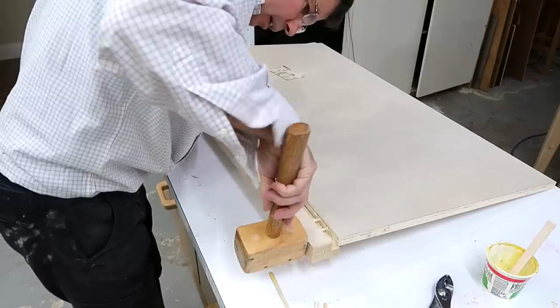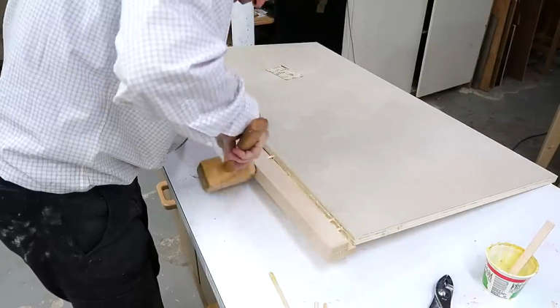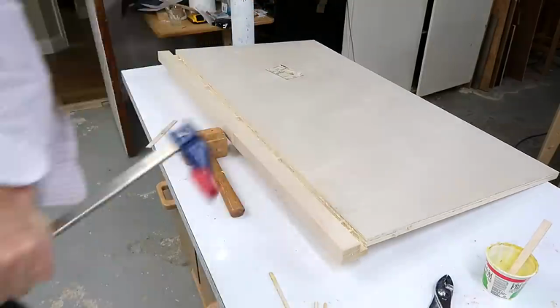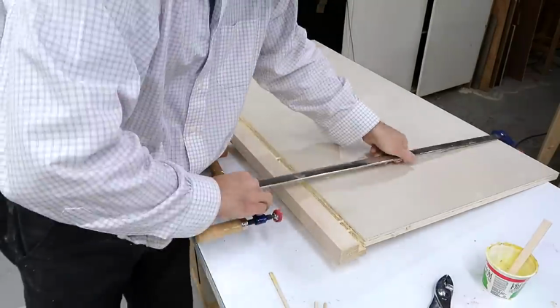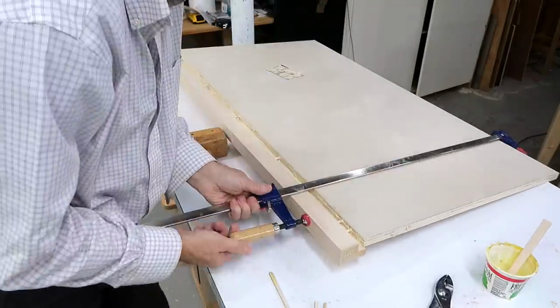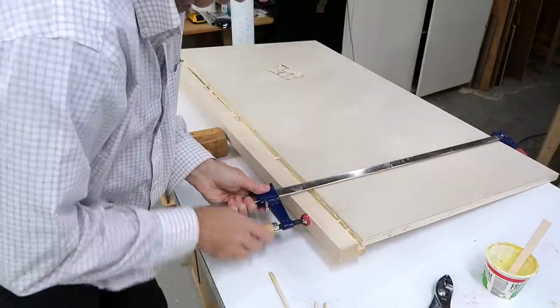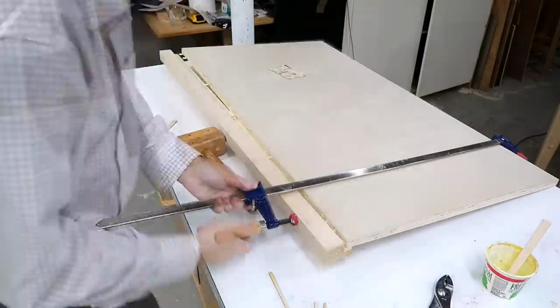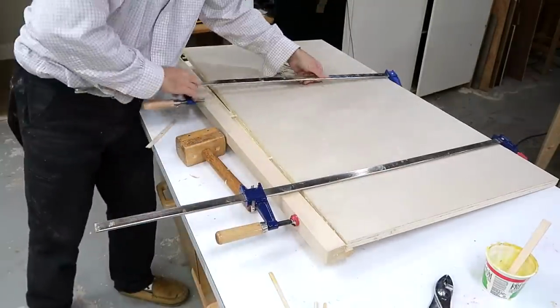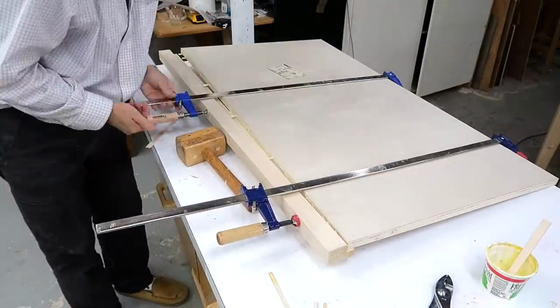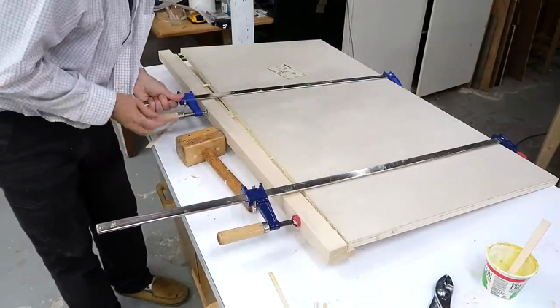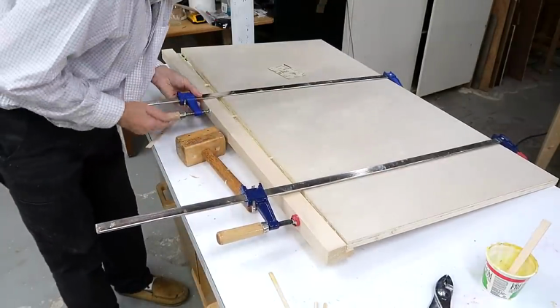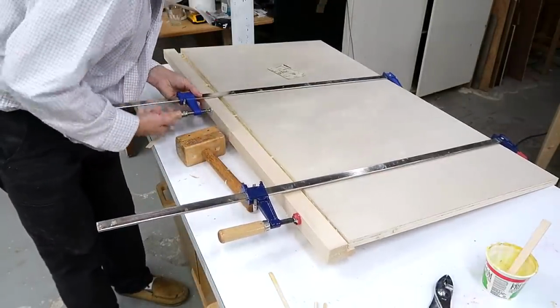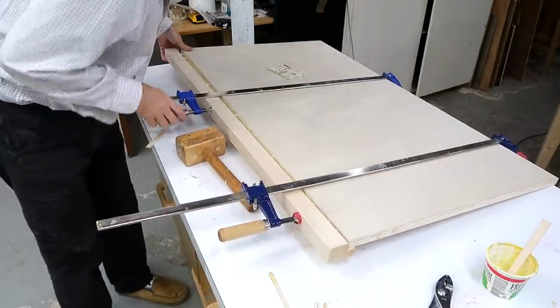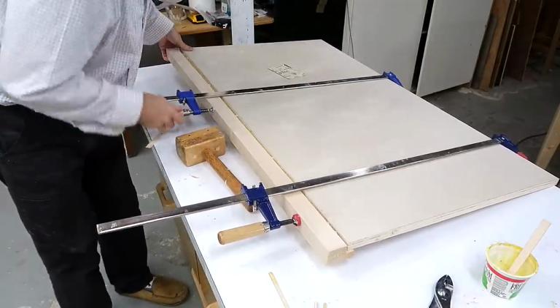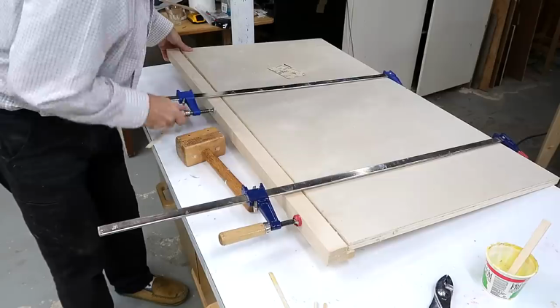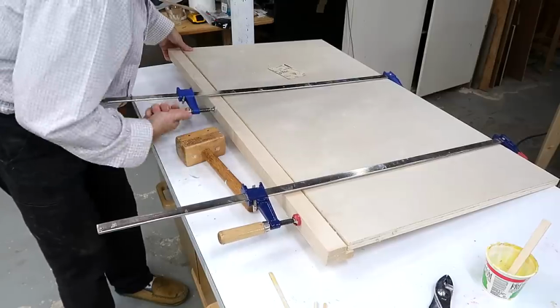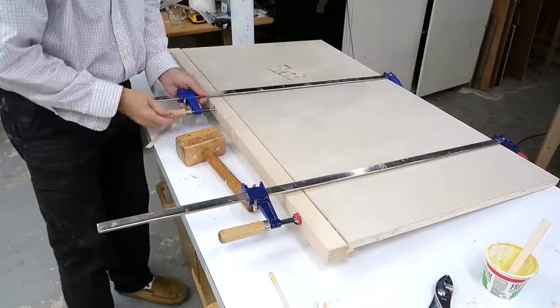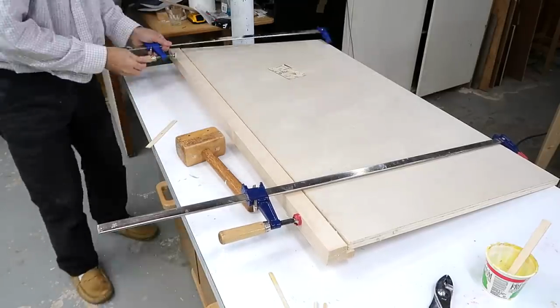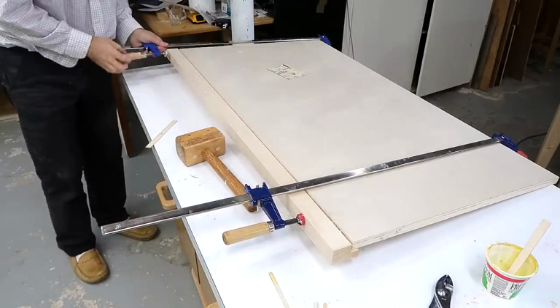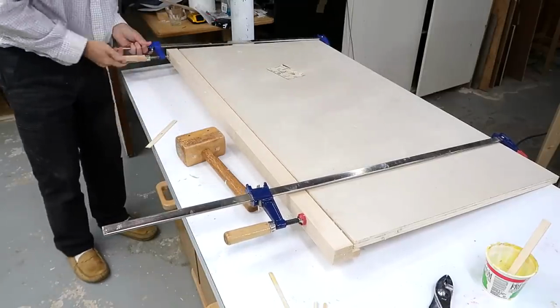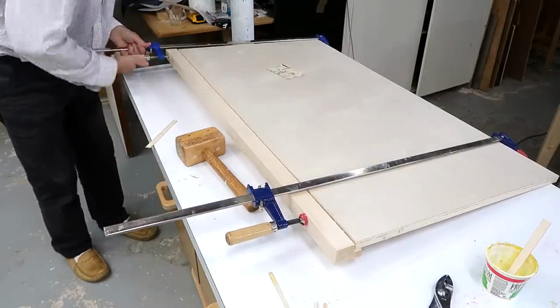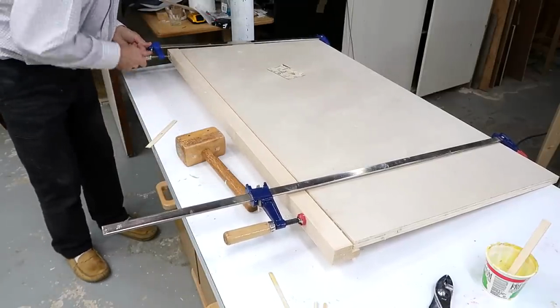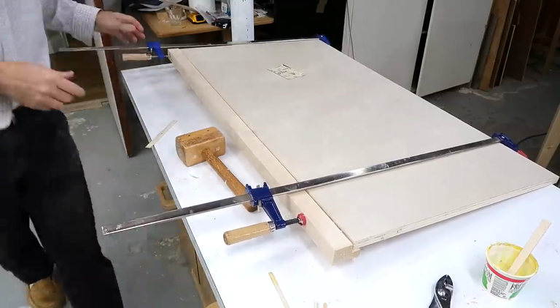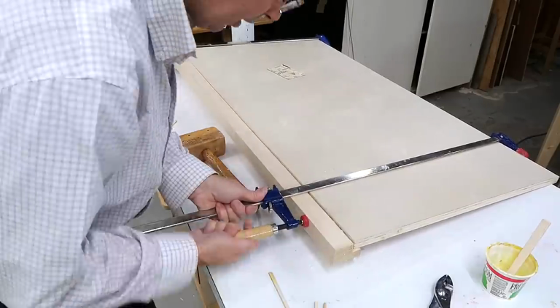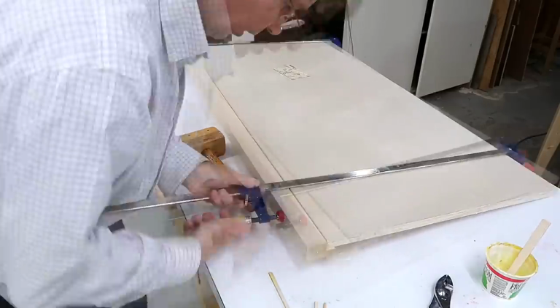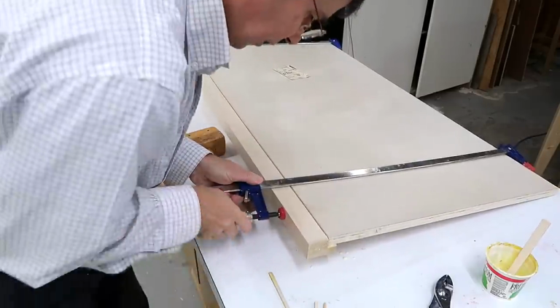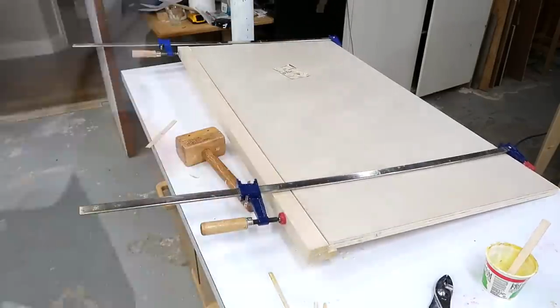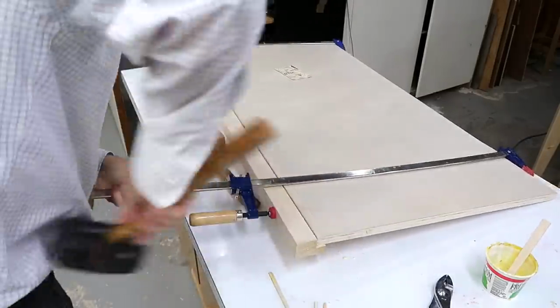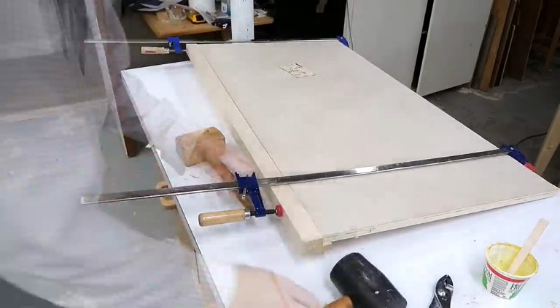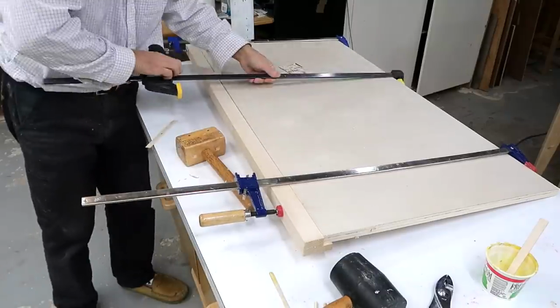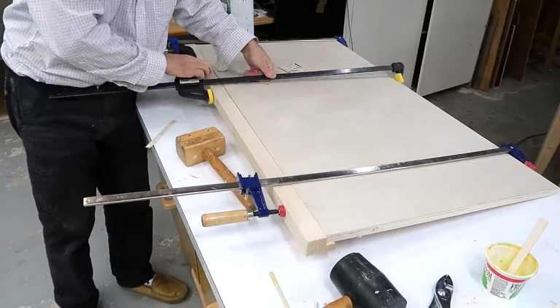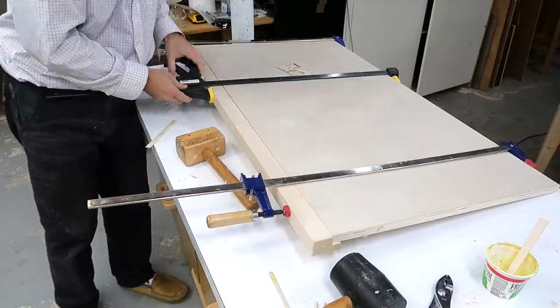I've got a lot of surfaces to spread glue over so I've got to work quick. As is often the case with a complicated glue-up, getting it together is a bit of a panic because the glue sets up quickly and if I don't get it closed in time I'm kind of screwed. I'm using clamps to help pull it together but it wasn't enough so I had to hit it with a hammer a bit.